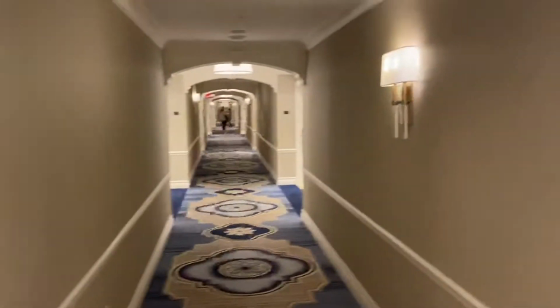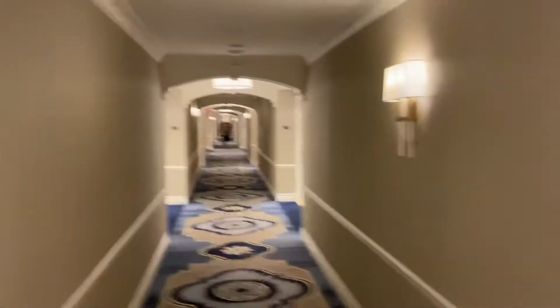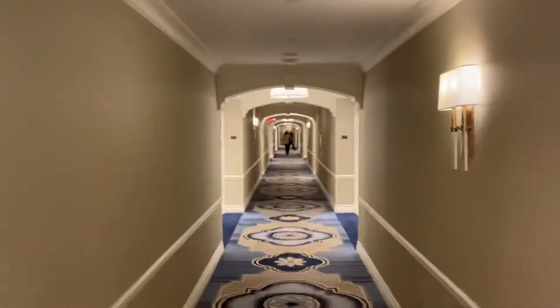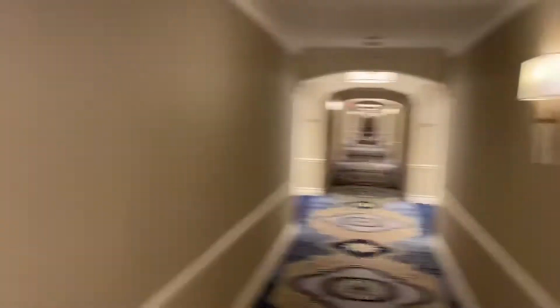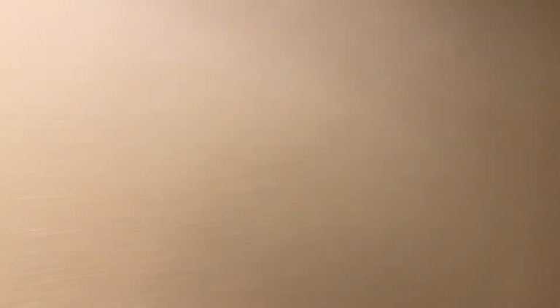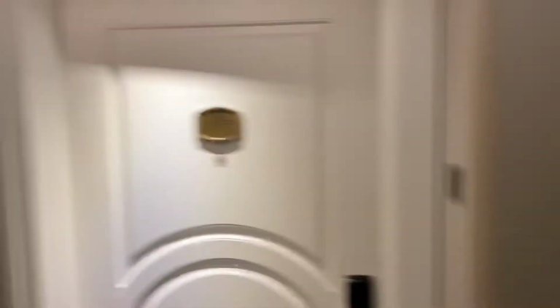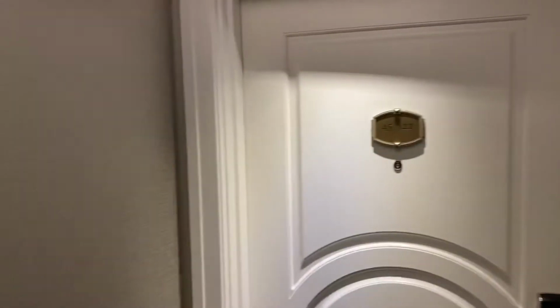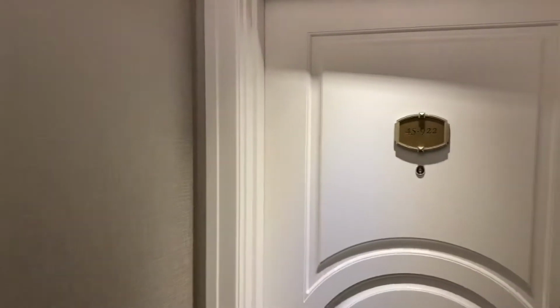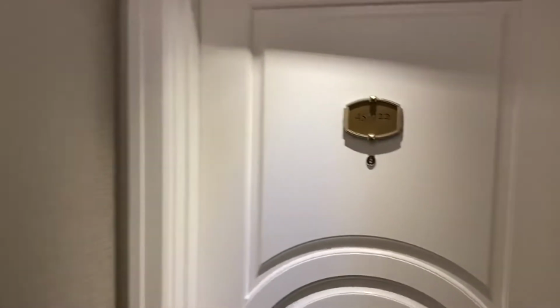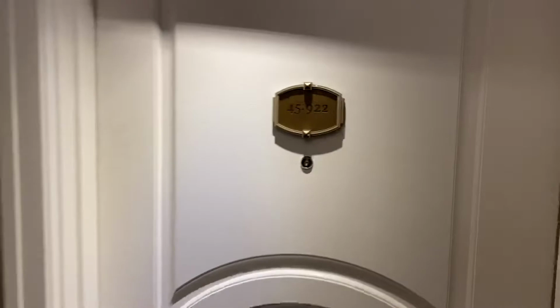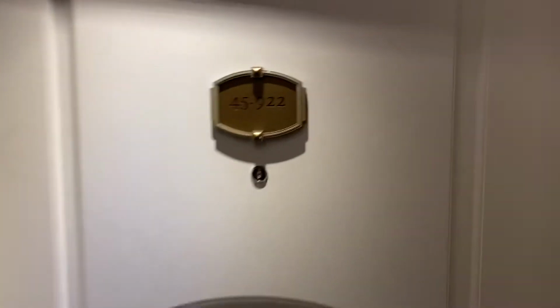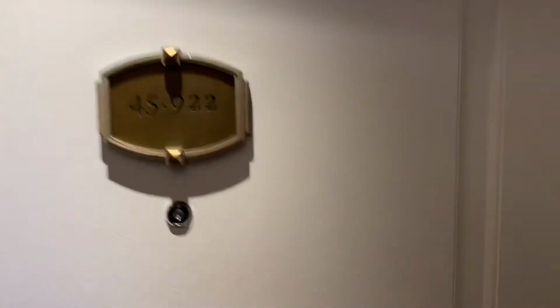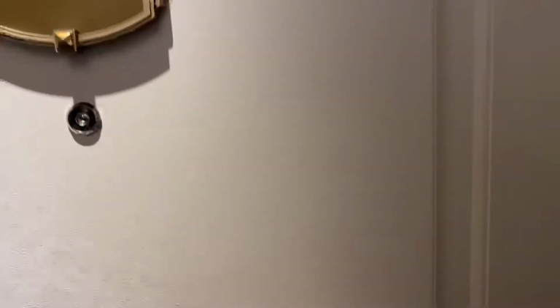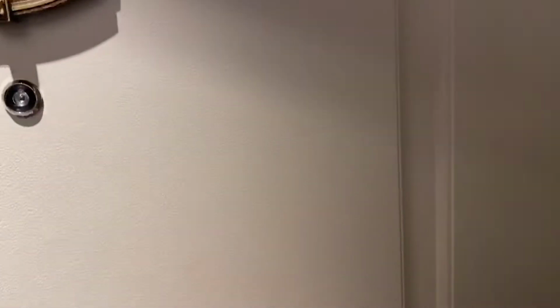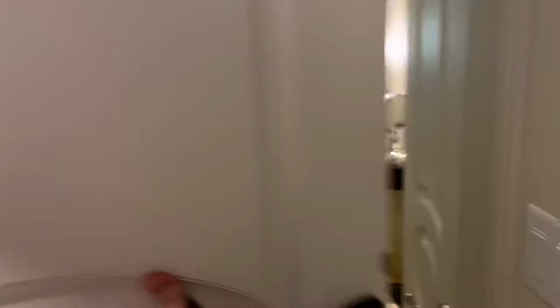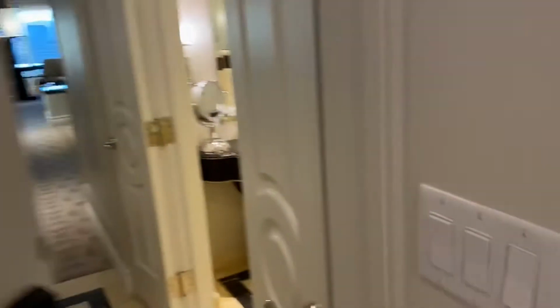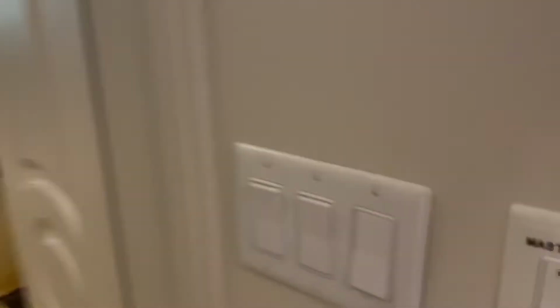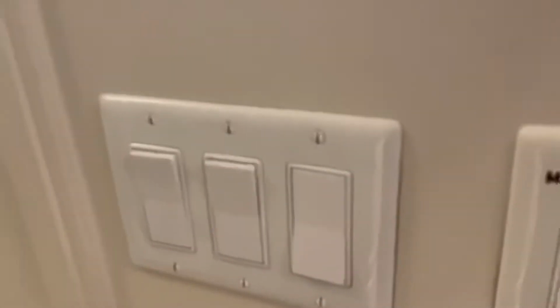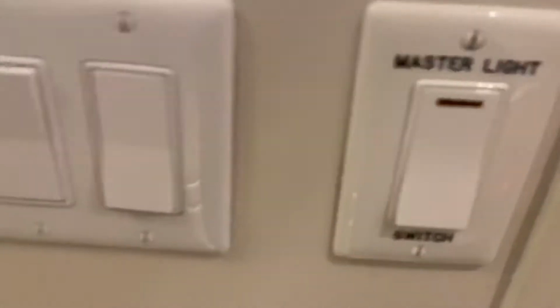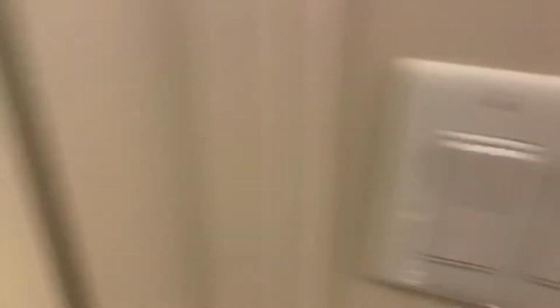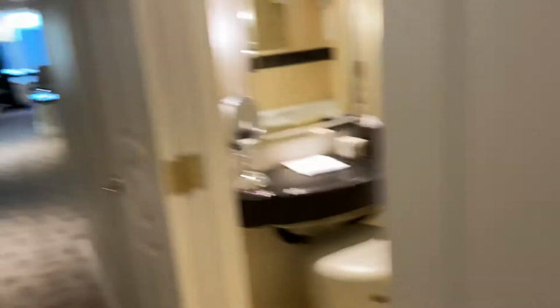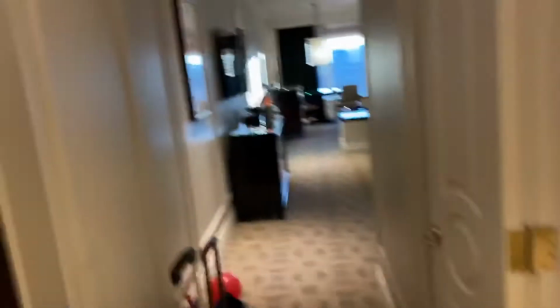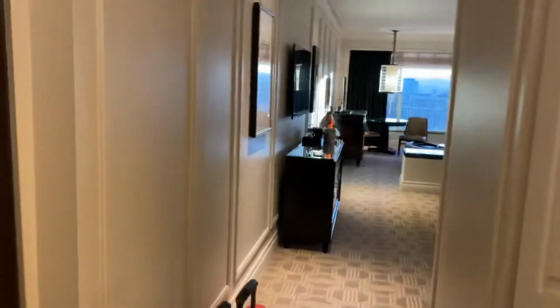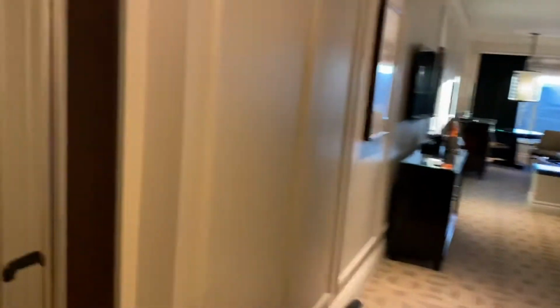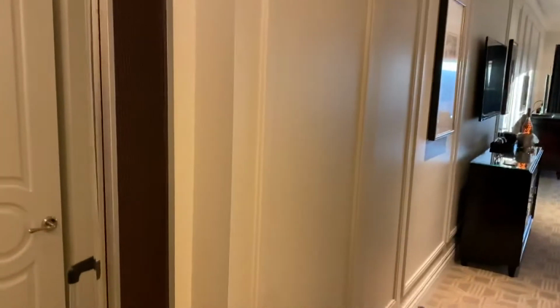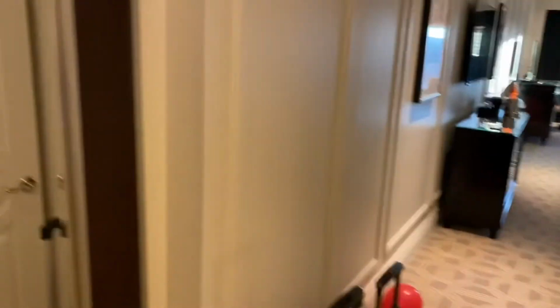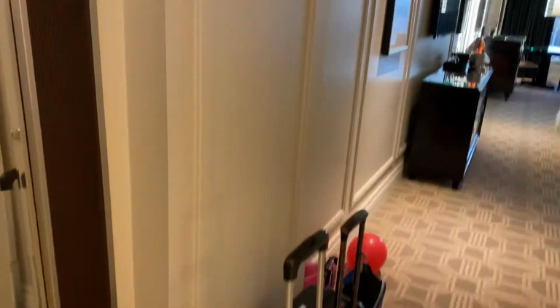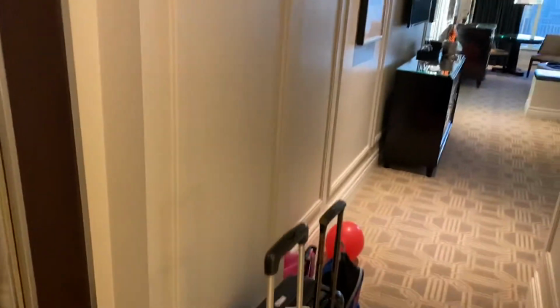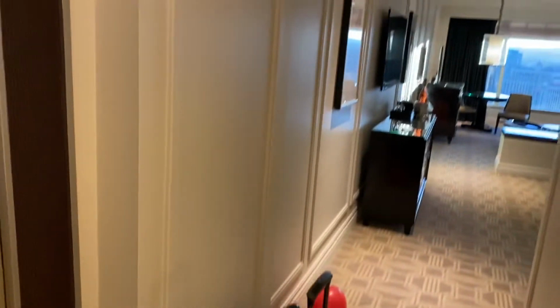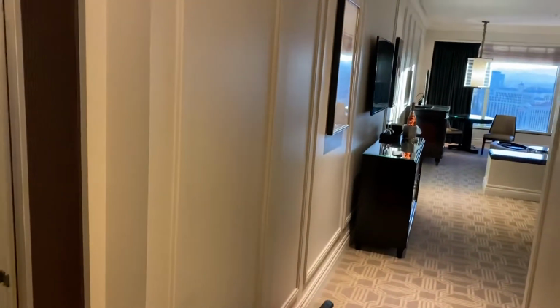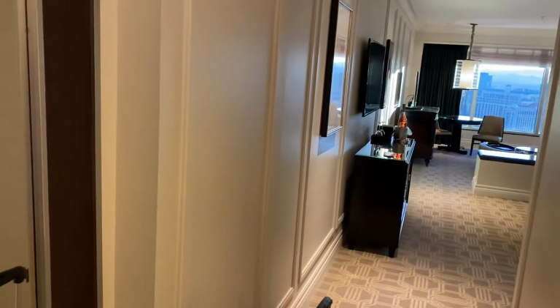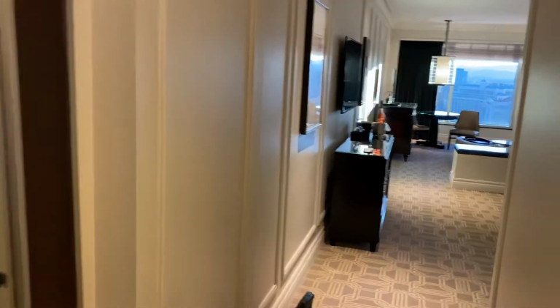We're down at the end of the hall. We have room 45922. Here's the master light switch and all the other switches. We've already come in here but I wanted to shoot a video of what we found out.